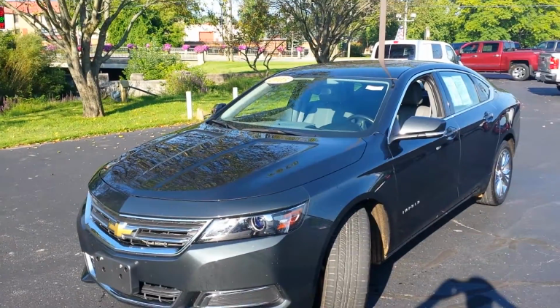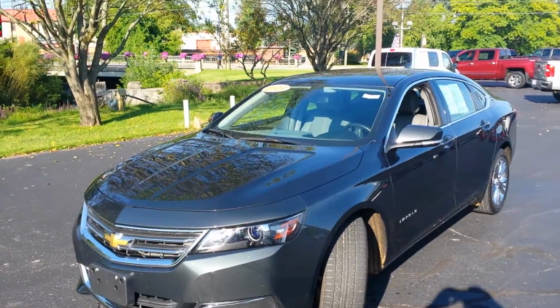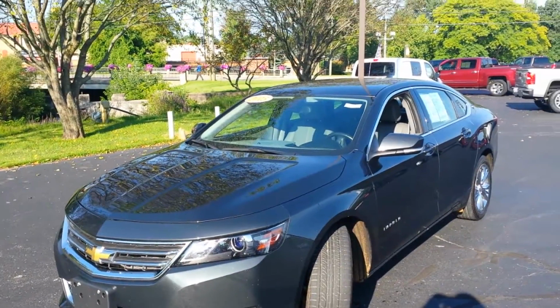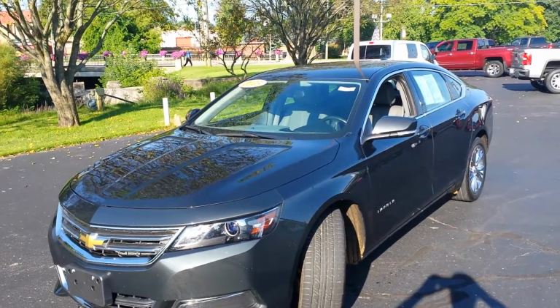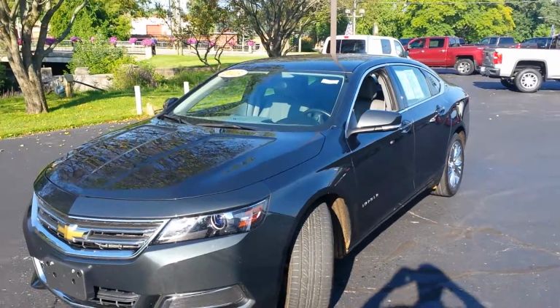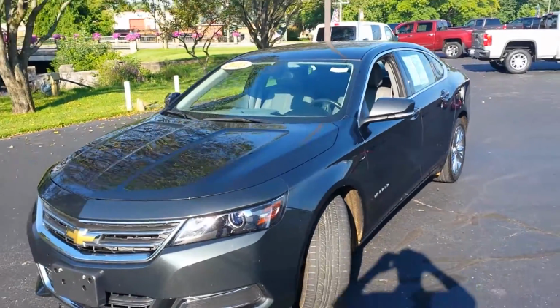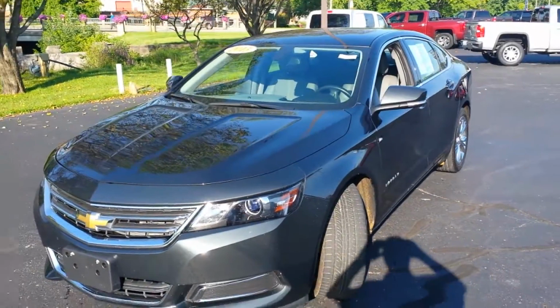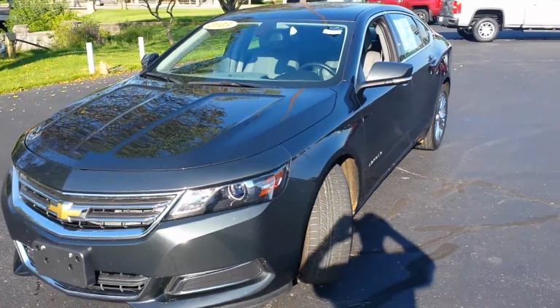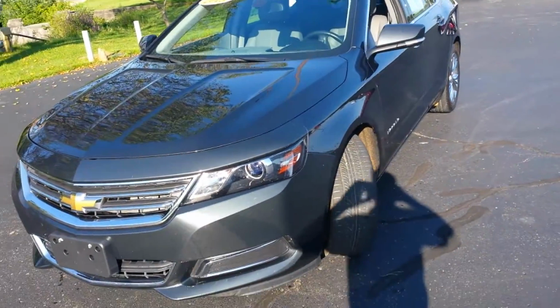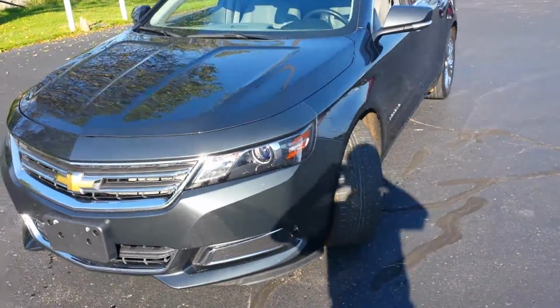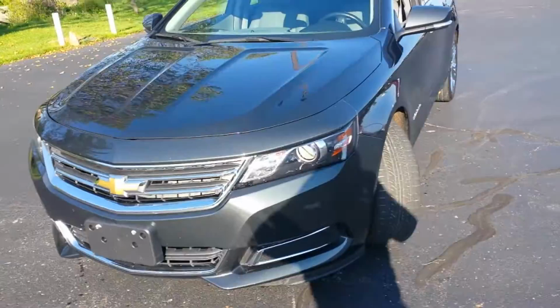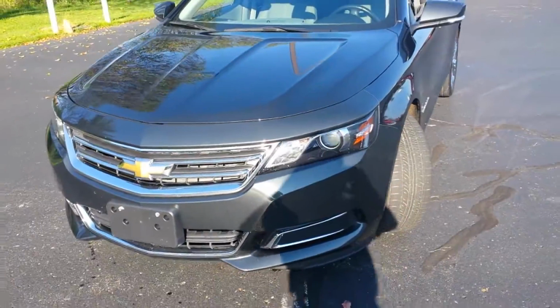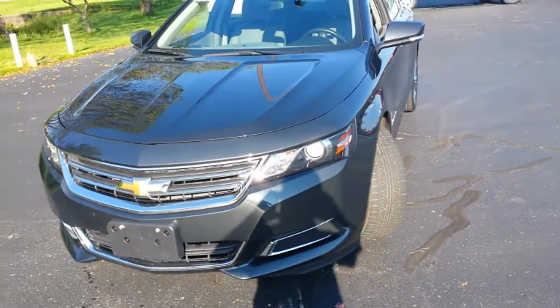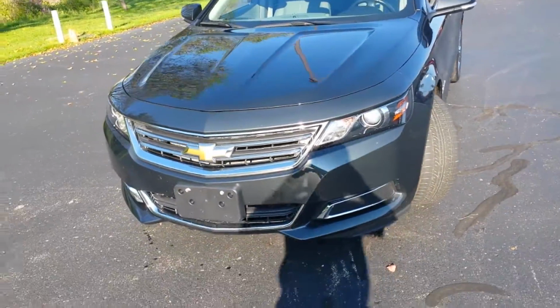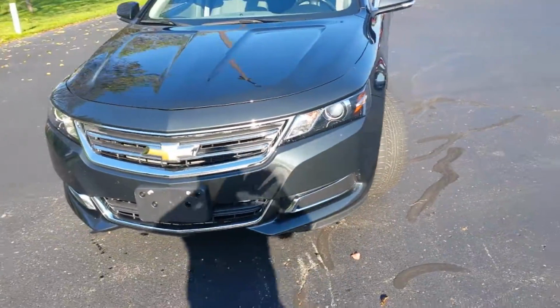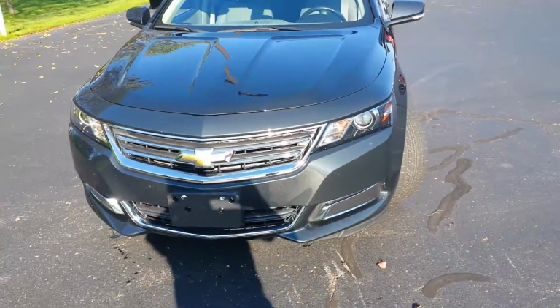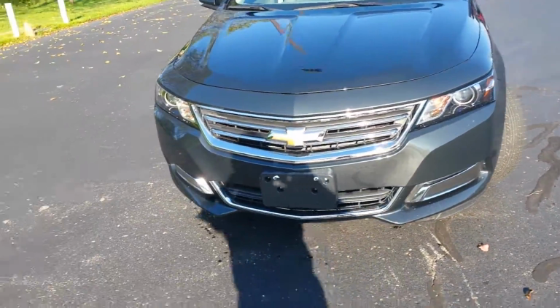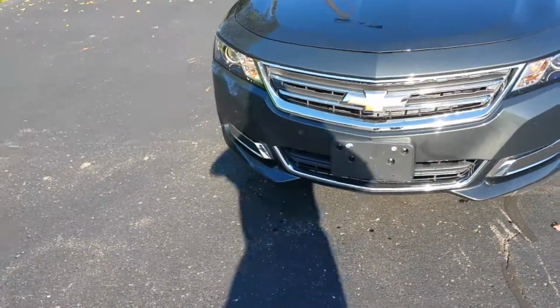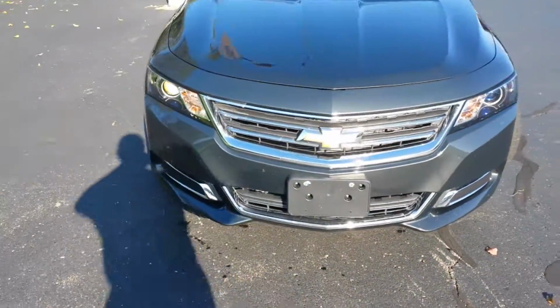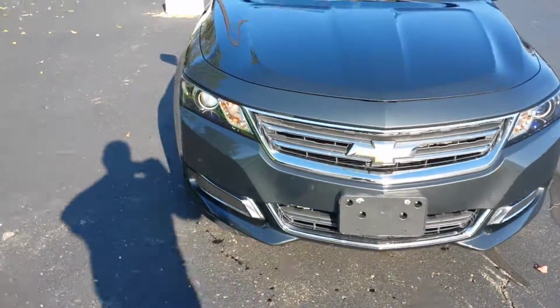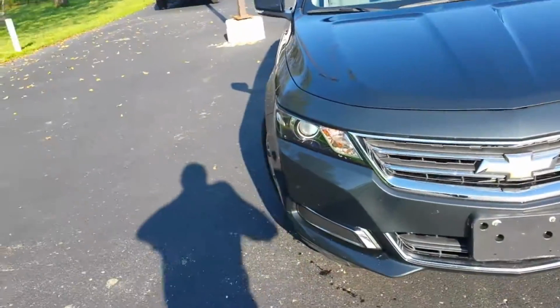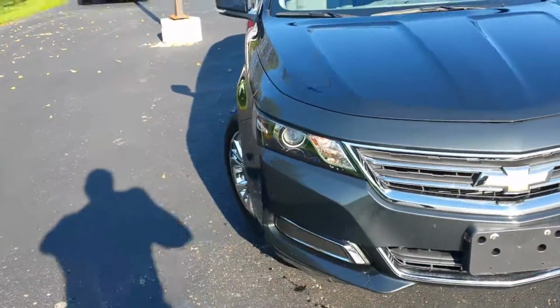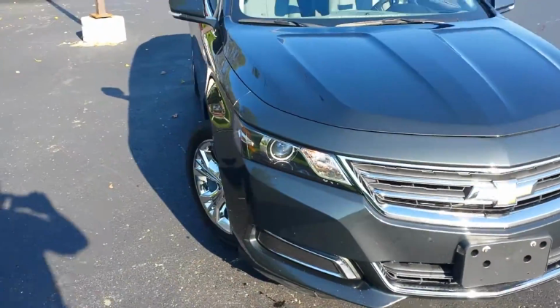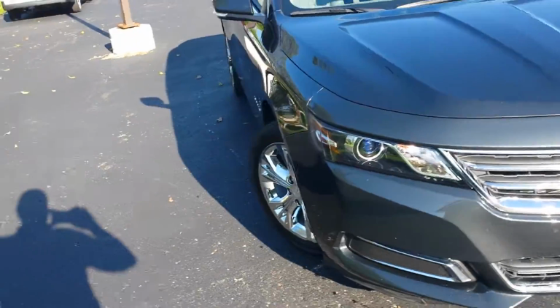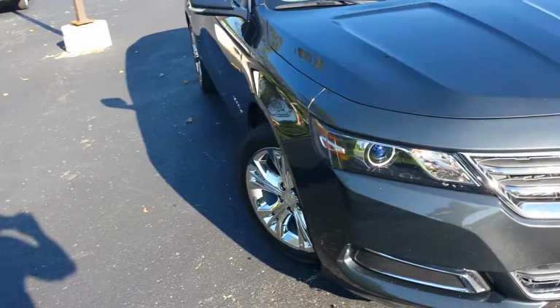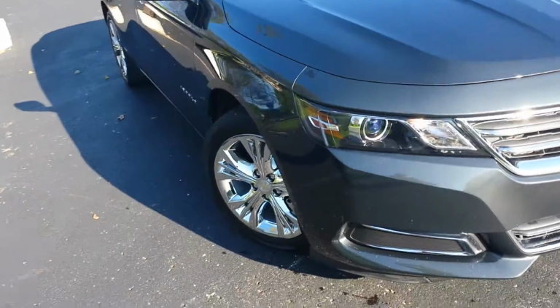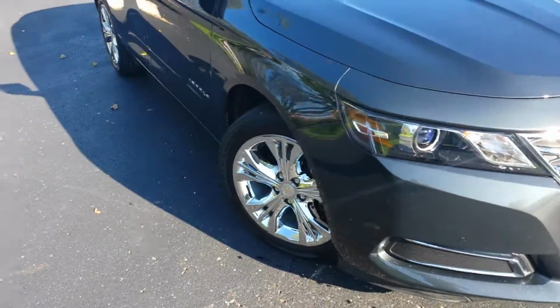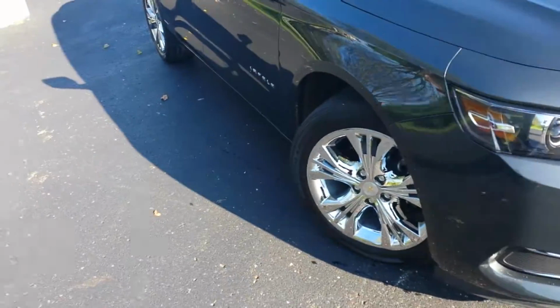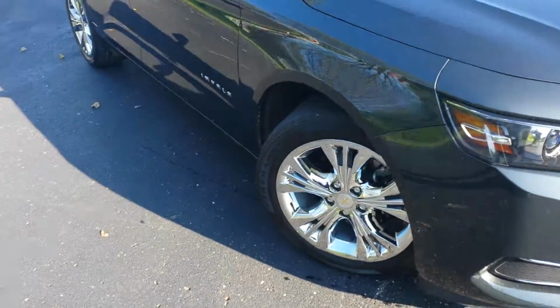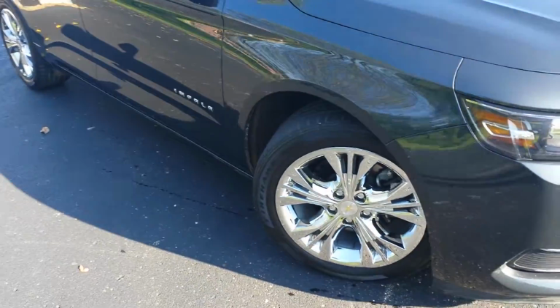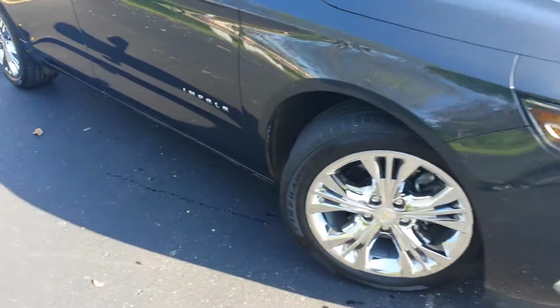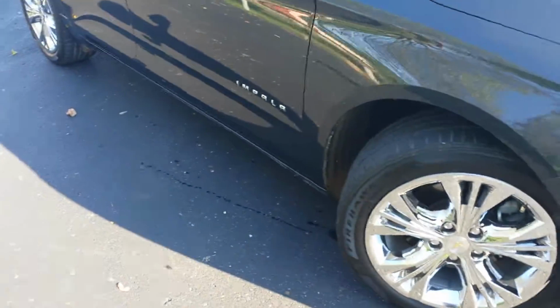Hi there, Marty here from Tapper Automotive out of Pawpaw, Michigan. We're going to show you the 2015 Impala. Beautiful car — it is the dark gray metallic with chrome wheels.